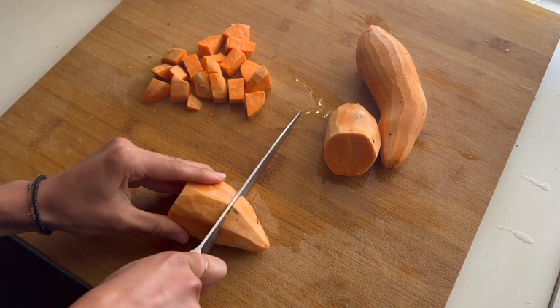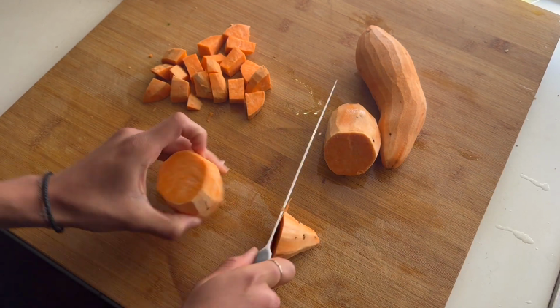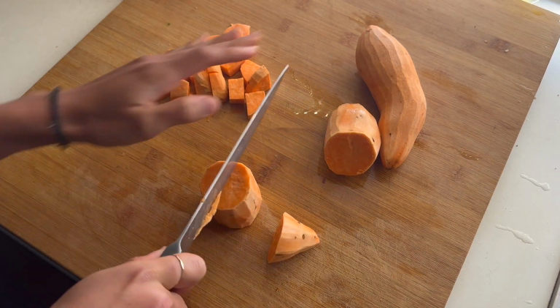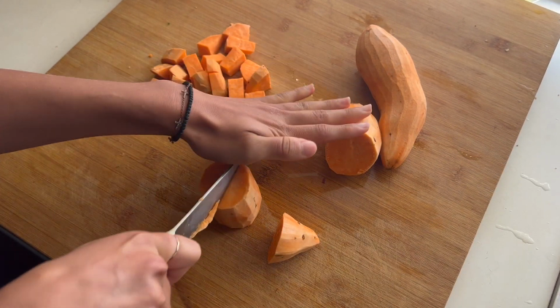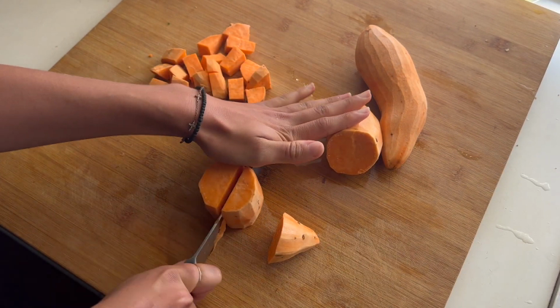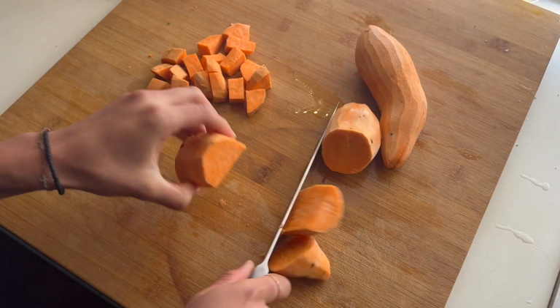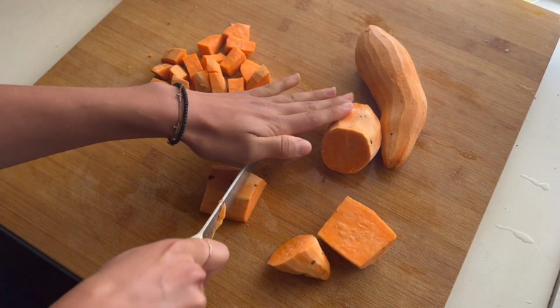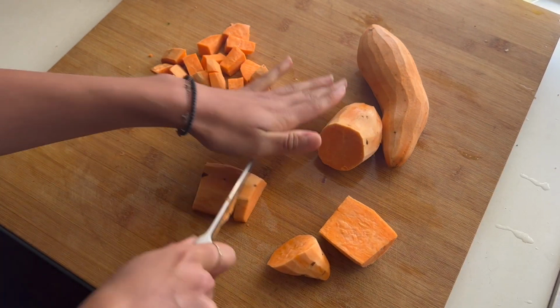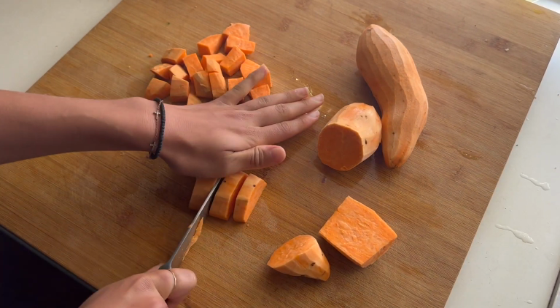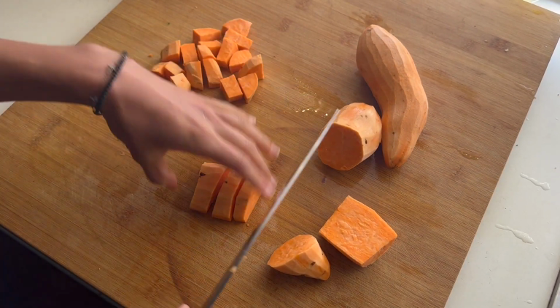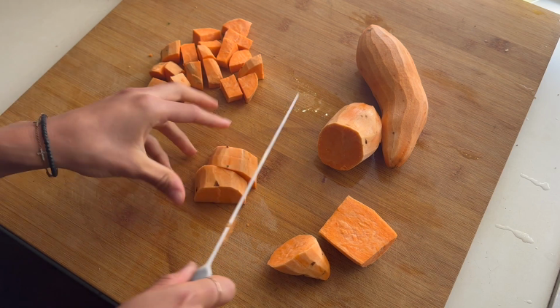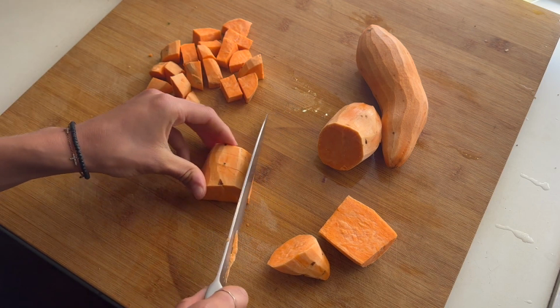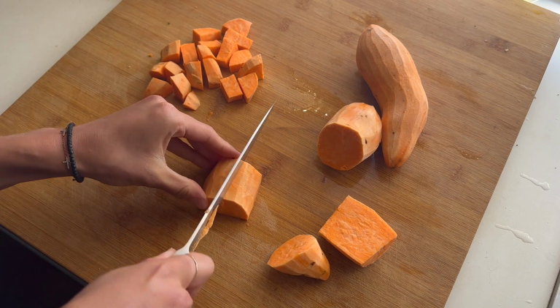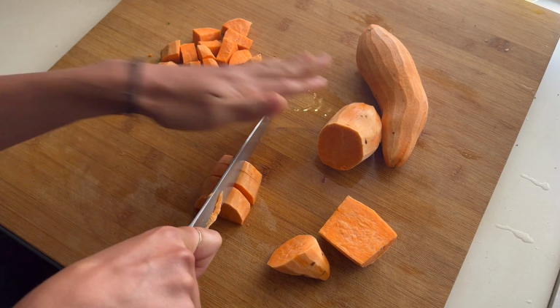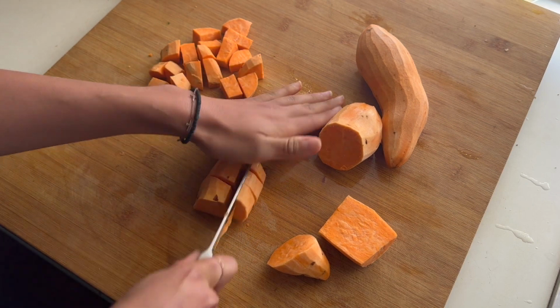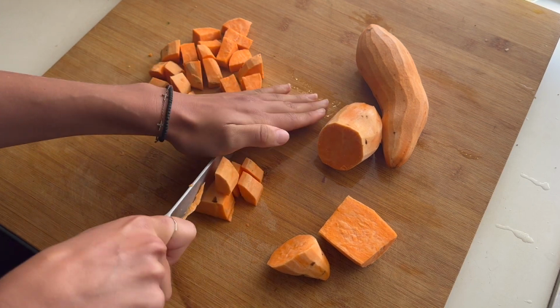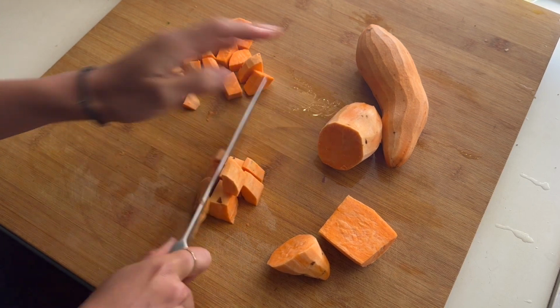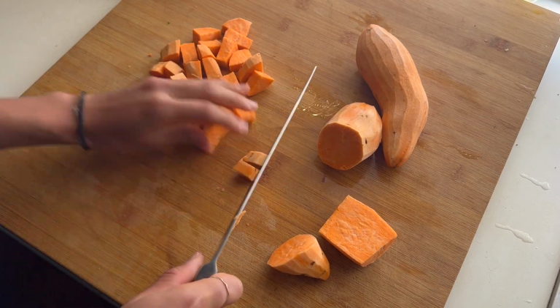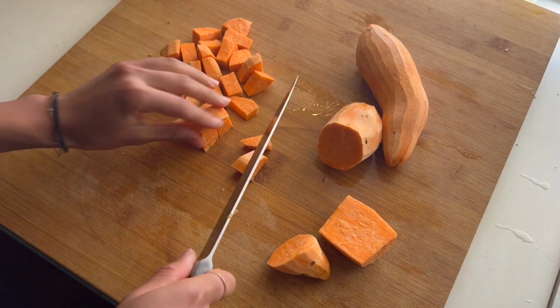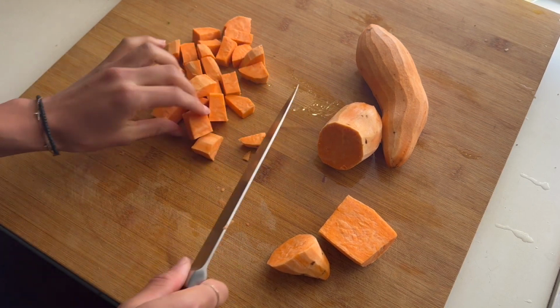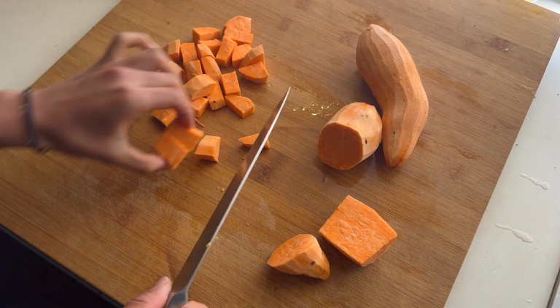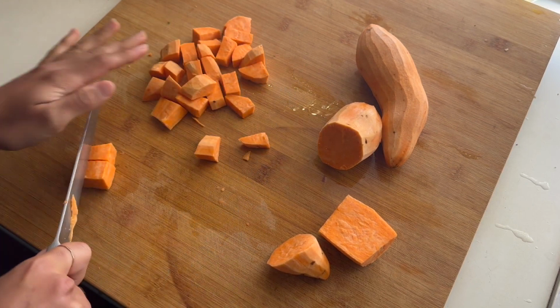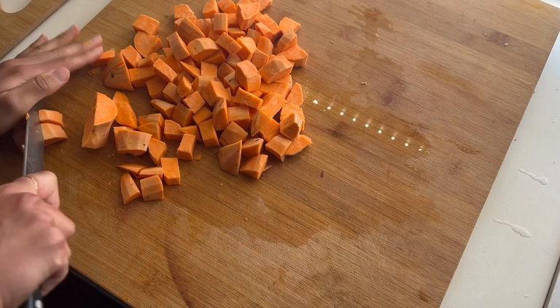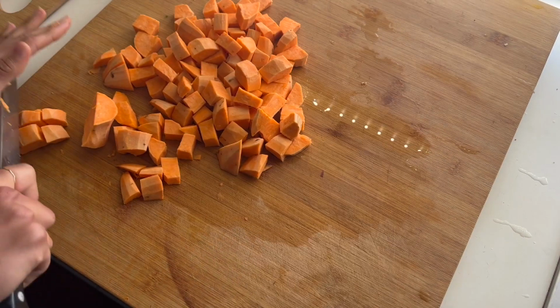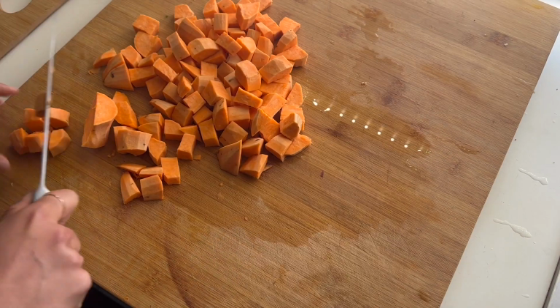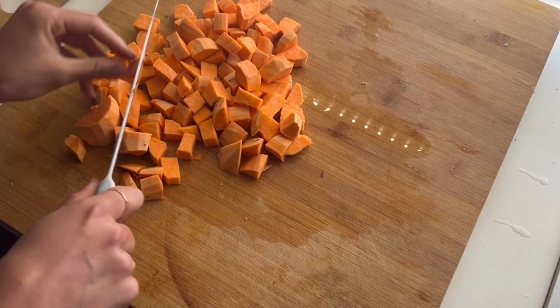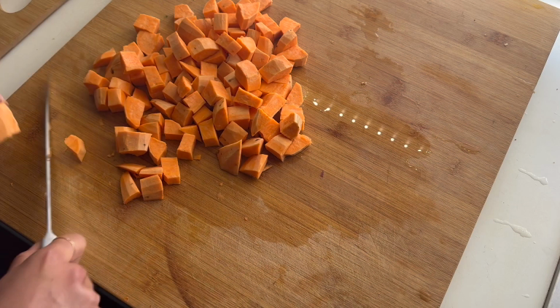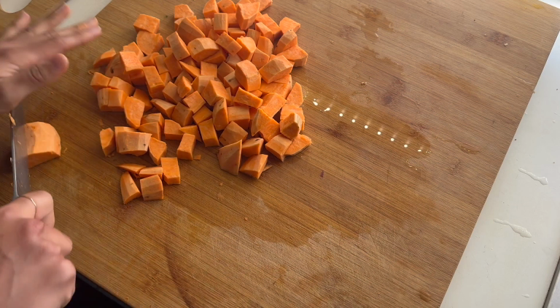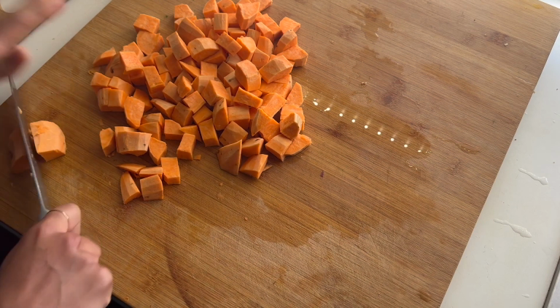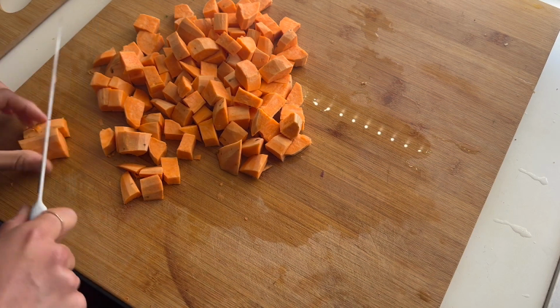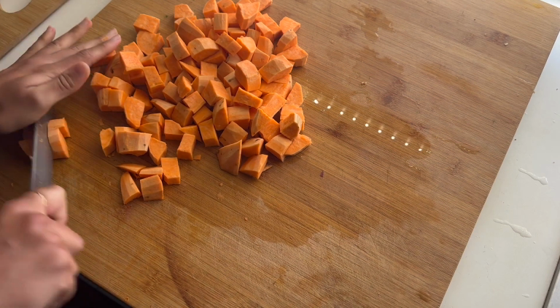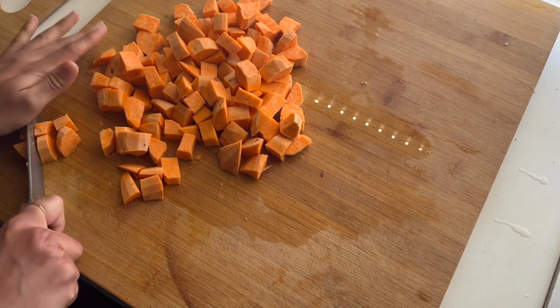I'm going to start by chopping up all the vegetables. I'm also preparing the sweet potato in the air fryer — you can do this in the oven too, but you don't need to do this step. I just really like sweet potato.